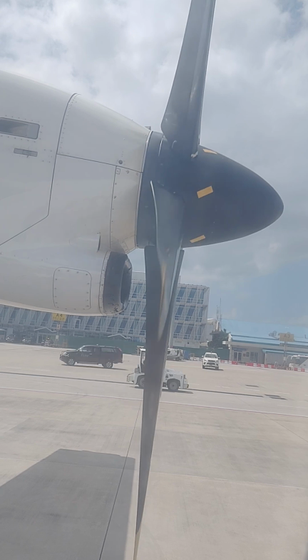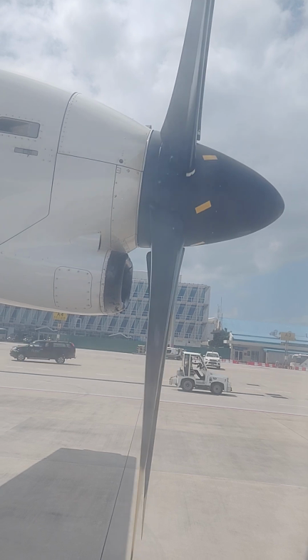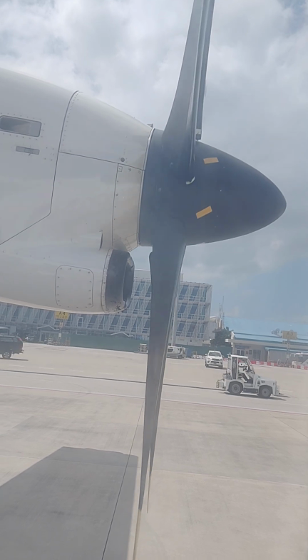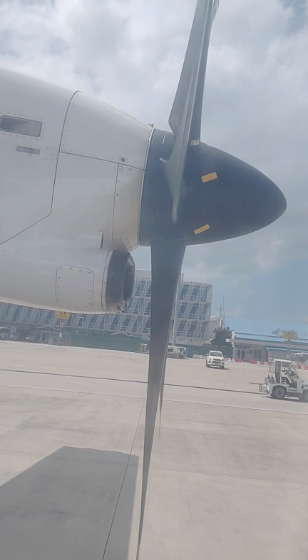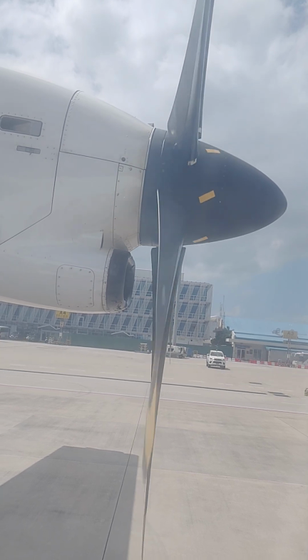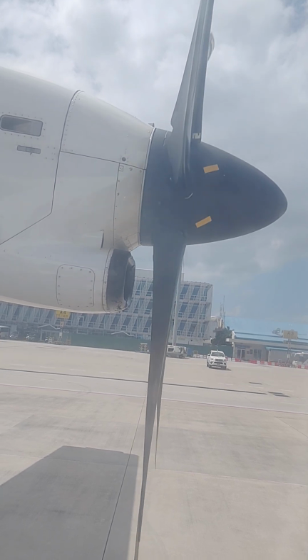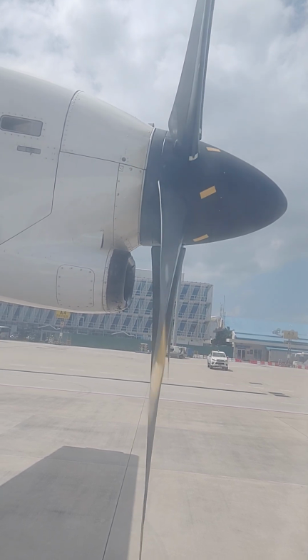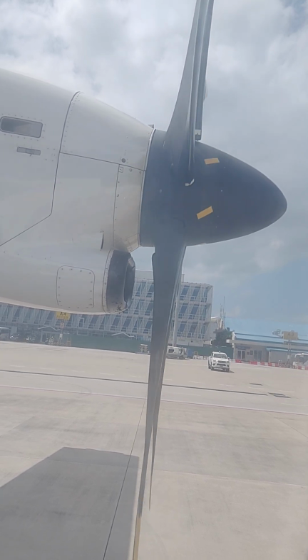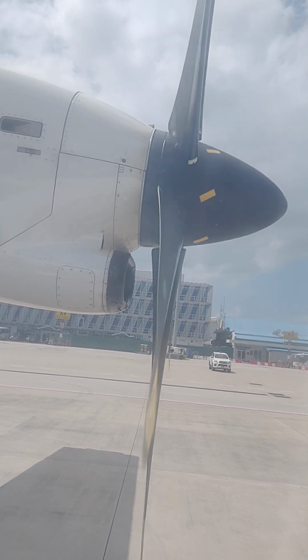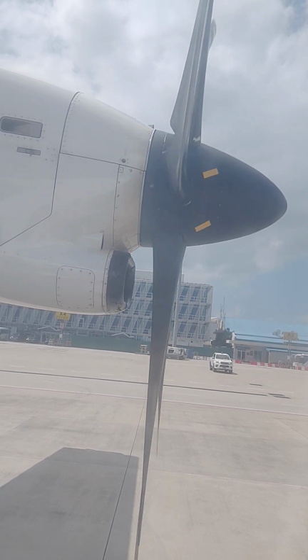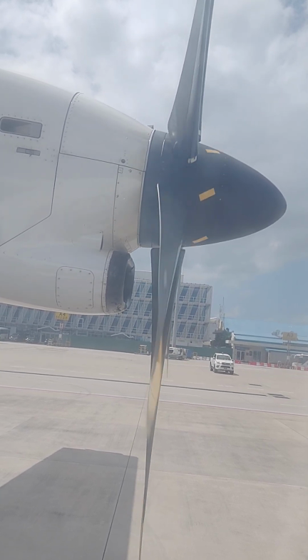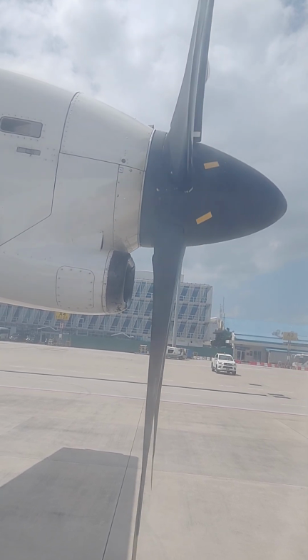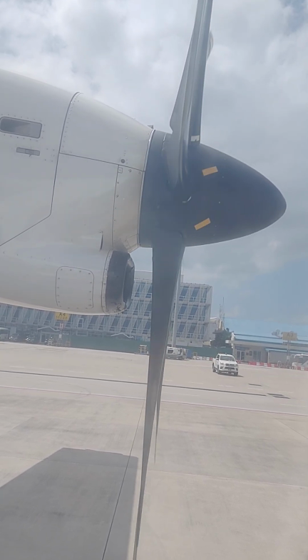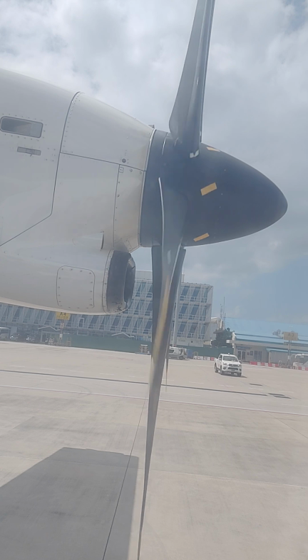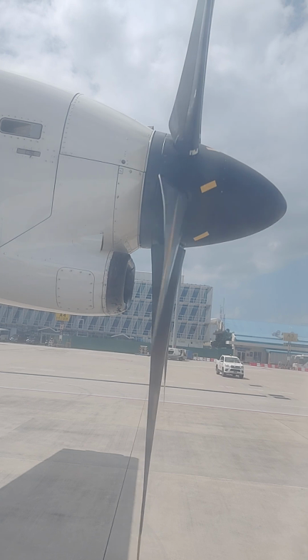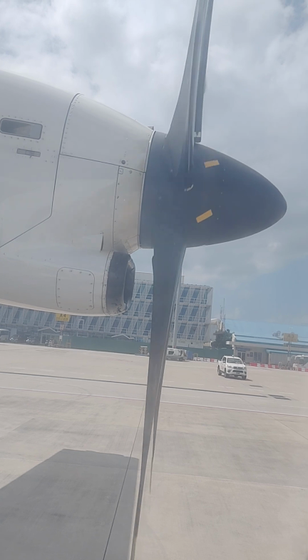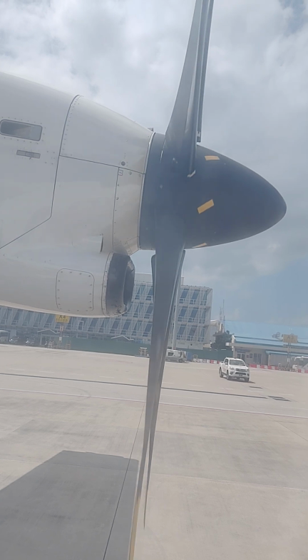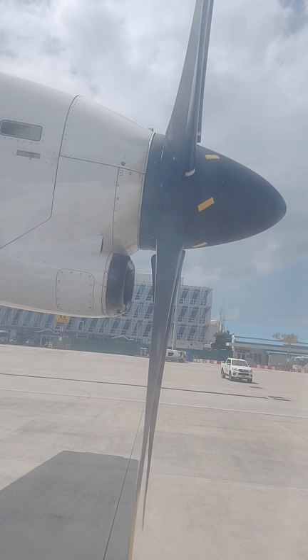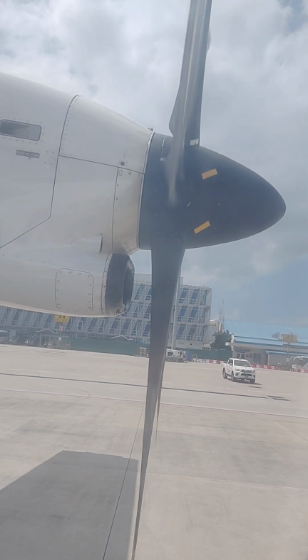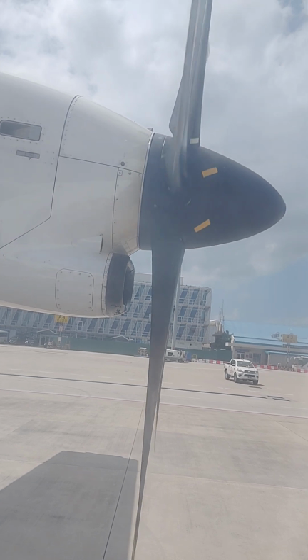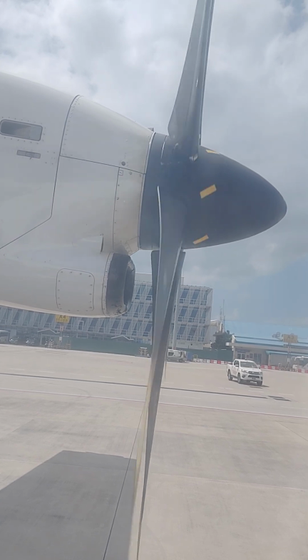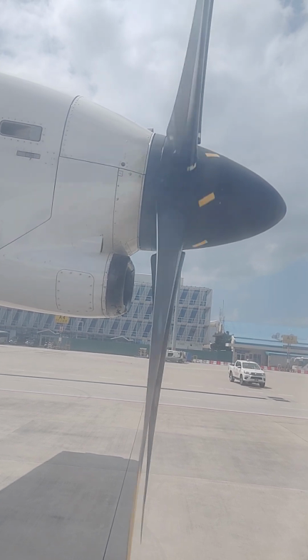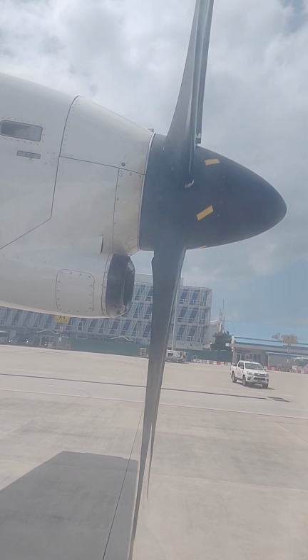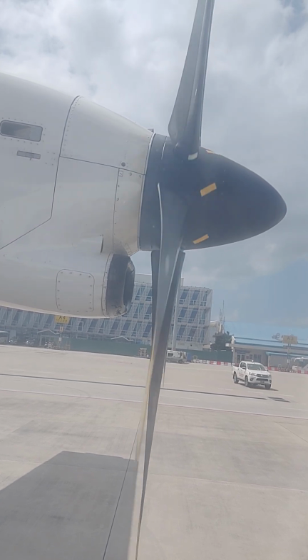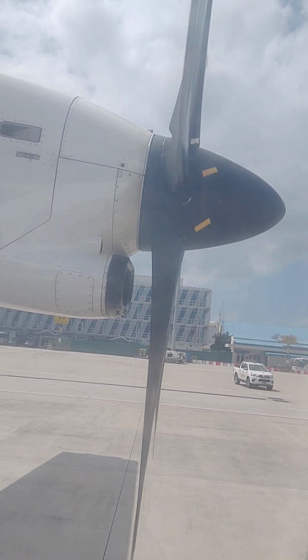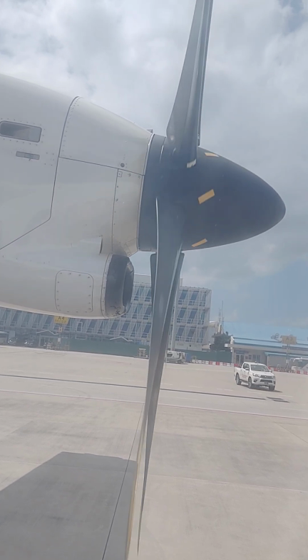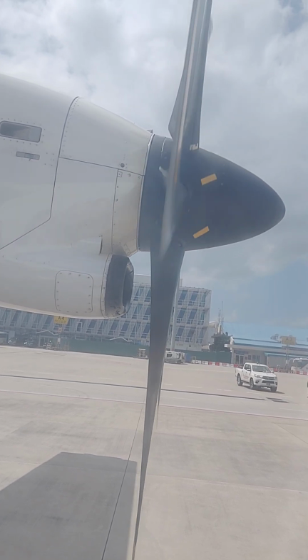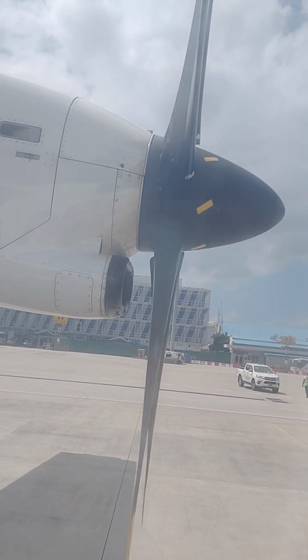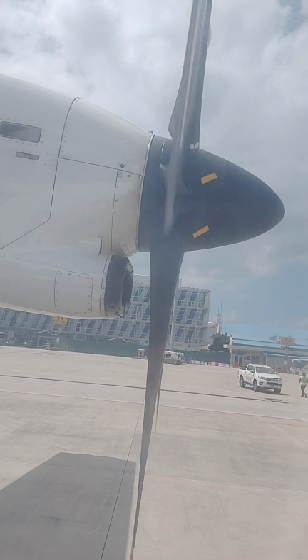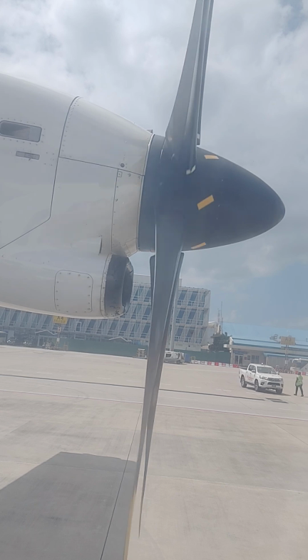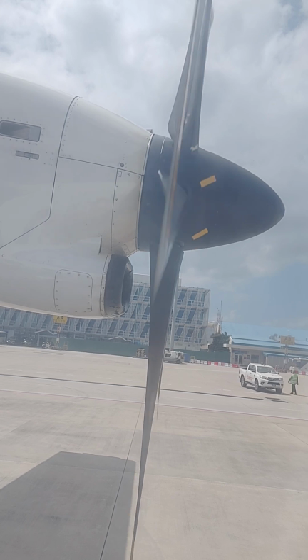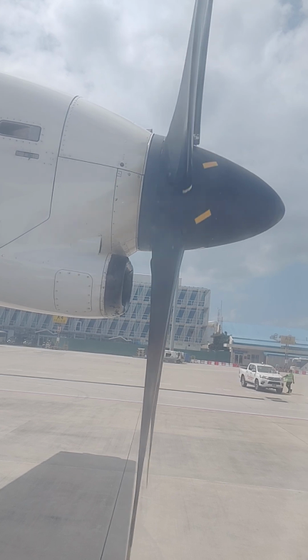Only inflate your life jacket when you are leaving the aircraft by pulling the red toggle sharply downwards. You can also inflate the life jacket by blowing into the mouthpiece. The light will automatically illuminate when in water.